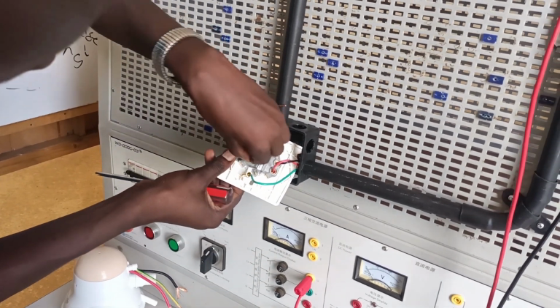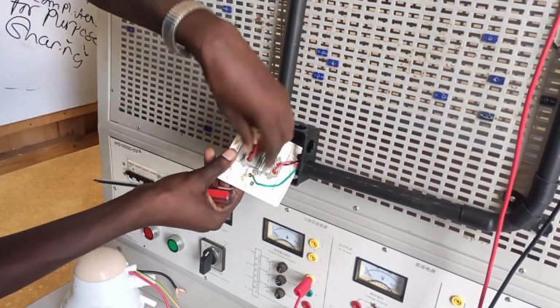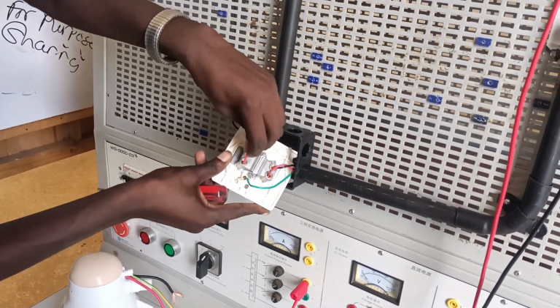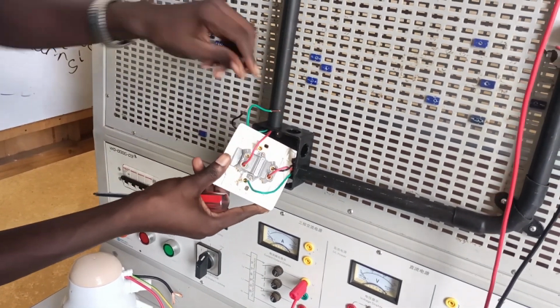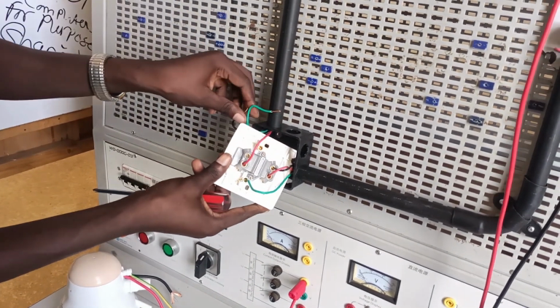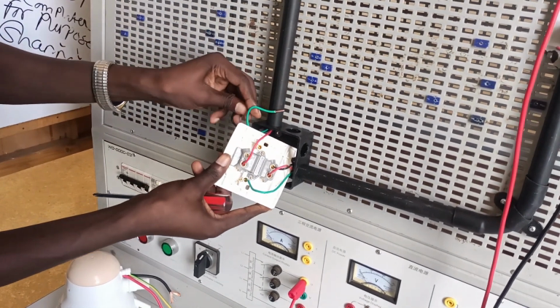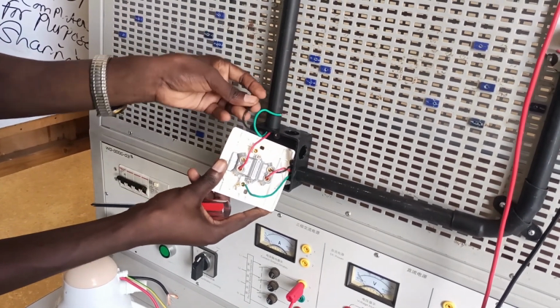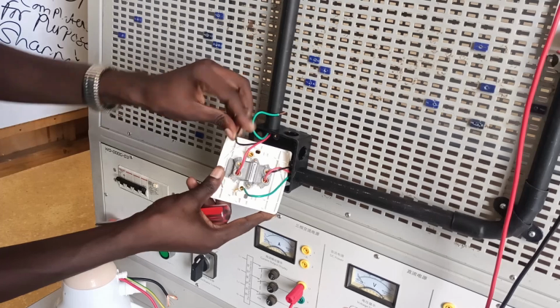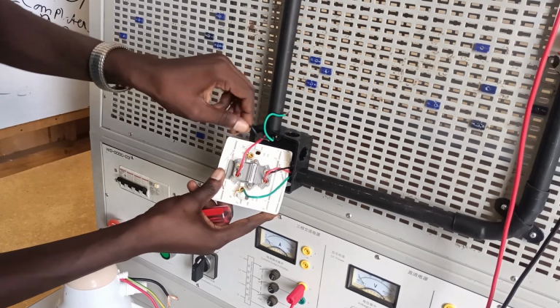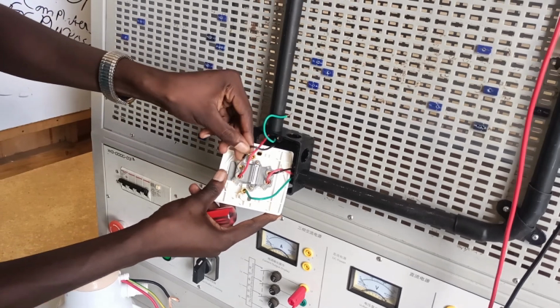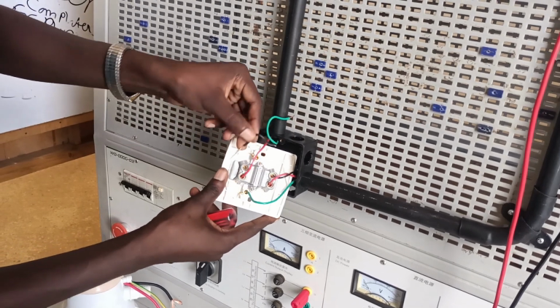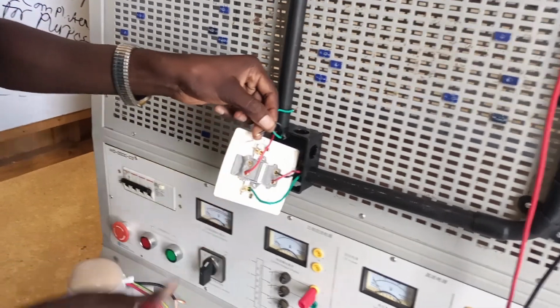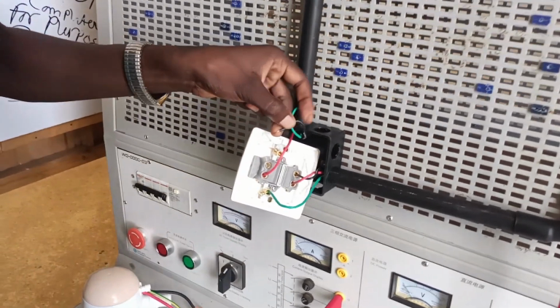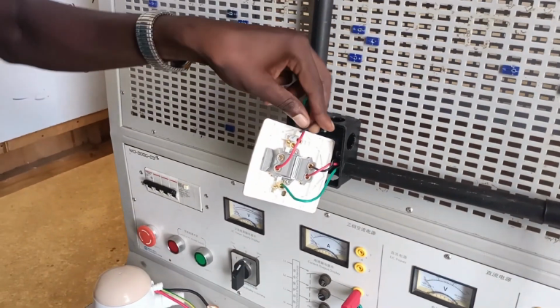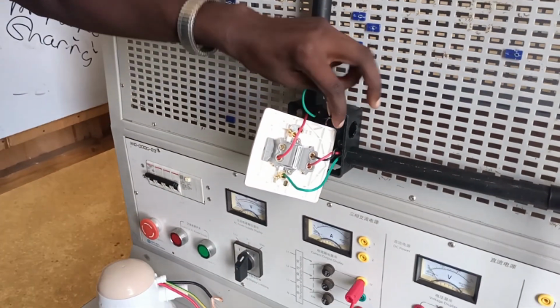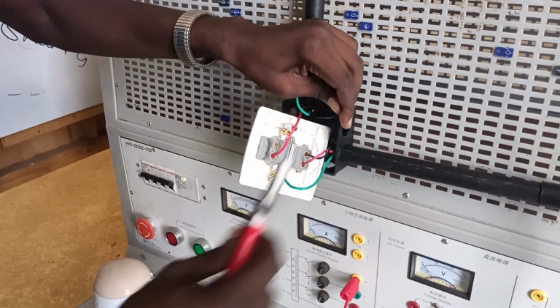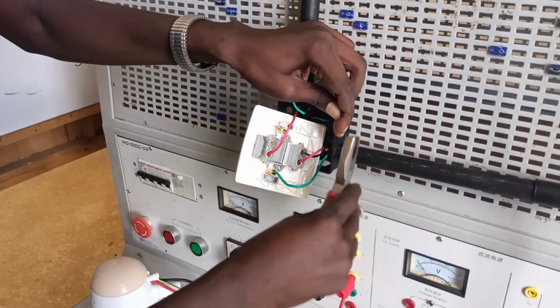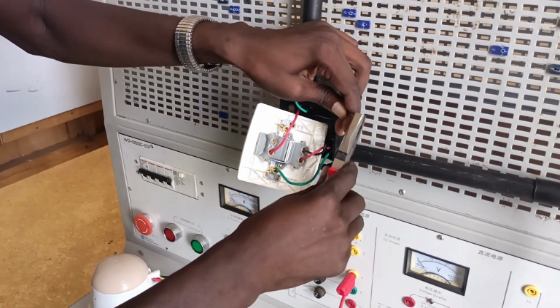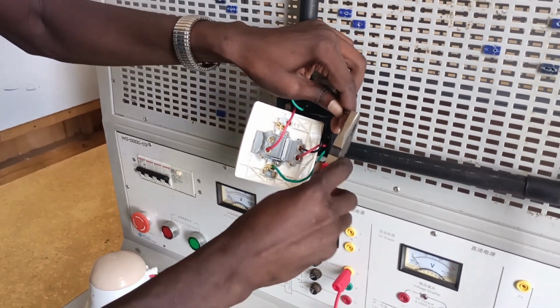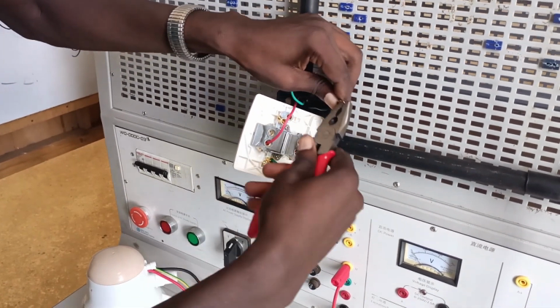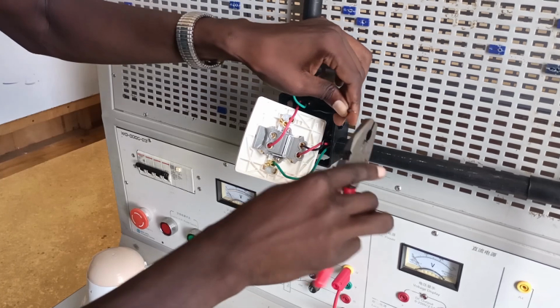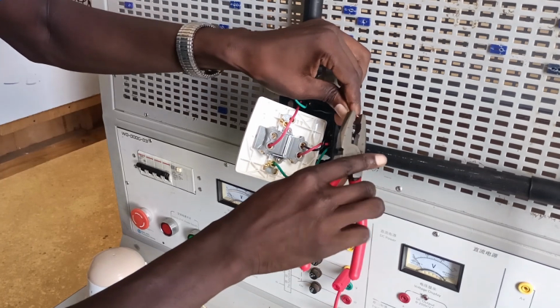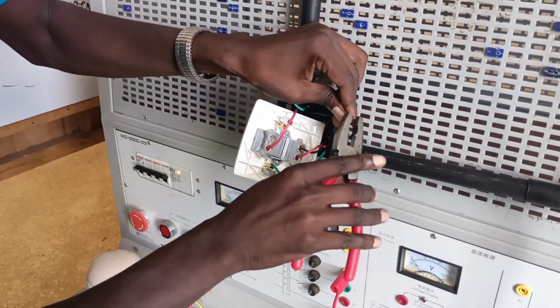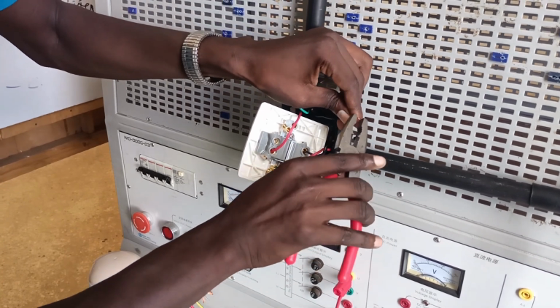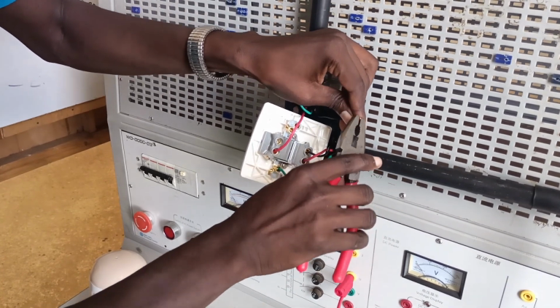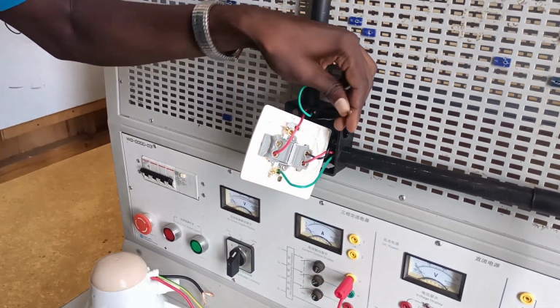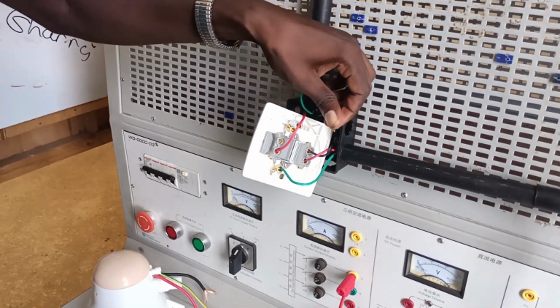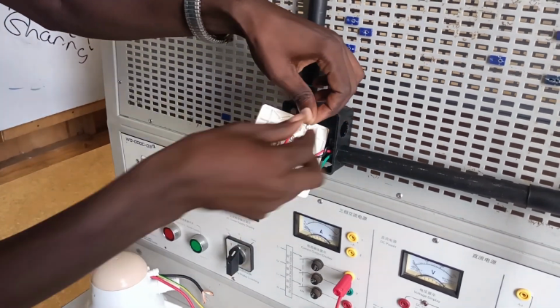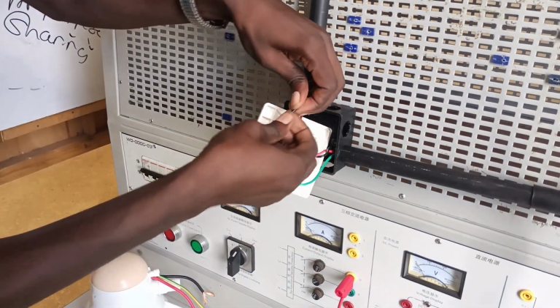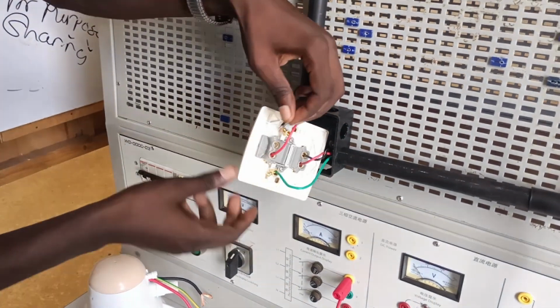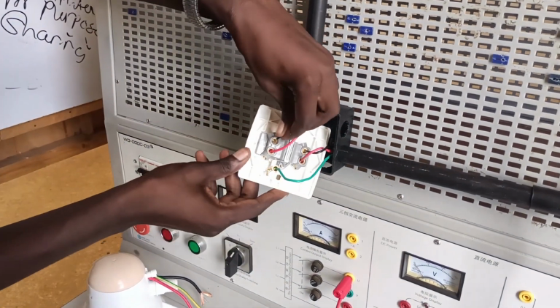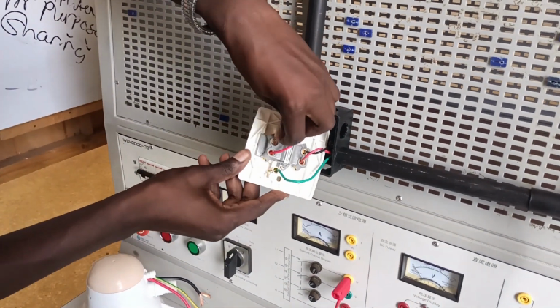I'm now connecting the output terminals — that is the live, neutral and the earth — the ones that will lead to the shower head. I think that's all that I can say about this, and it's easy enough that you can do it on your own.